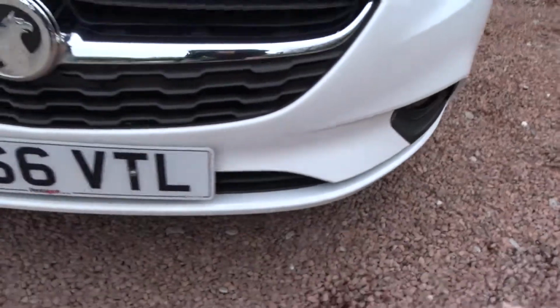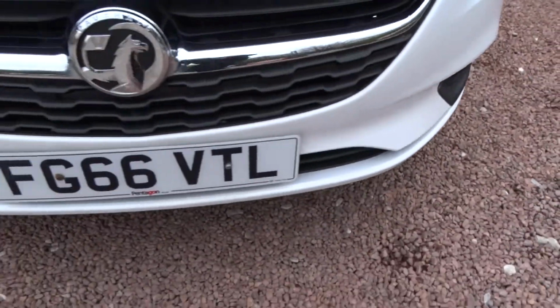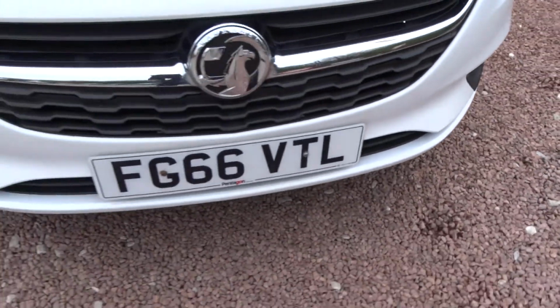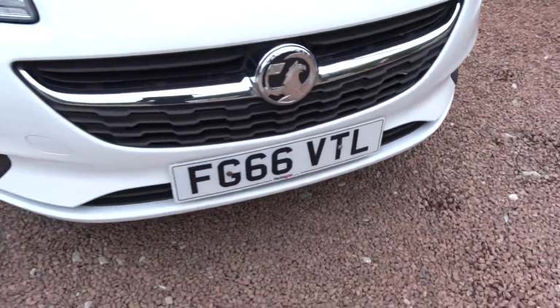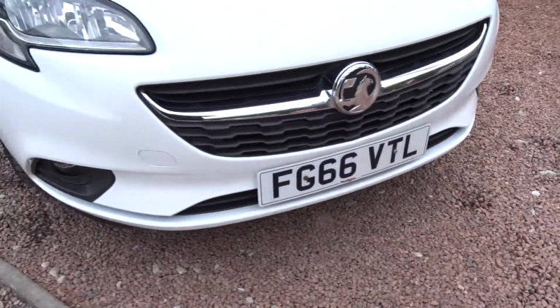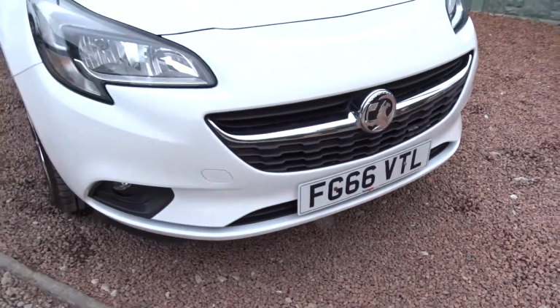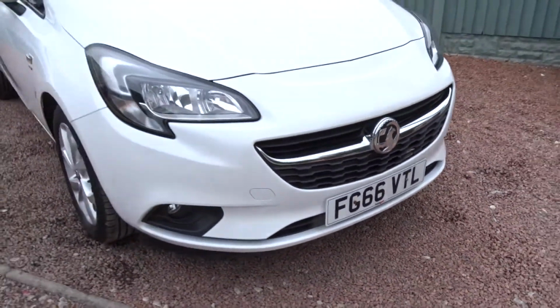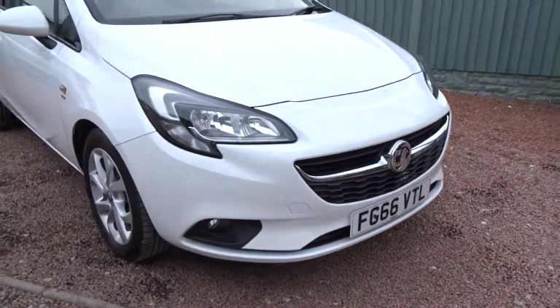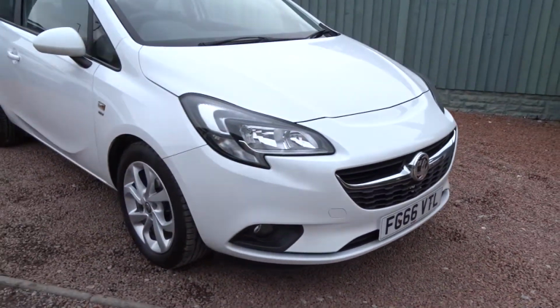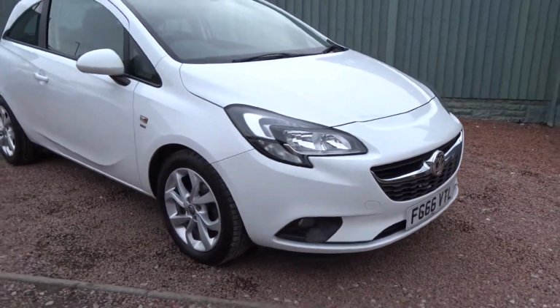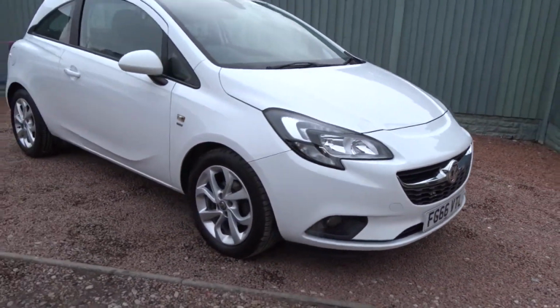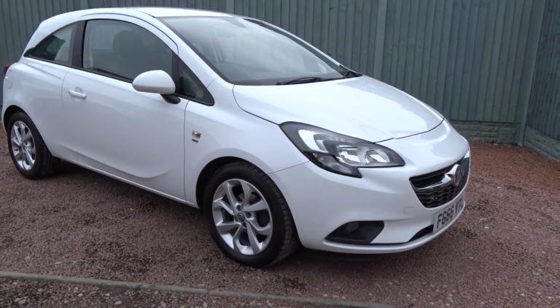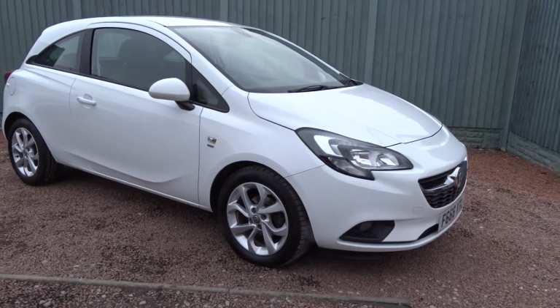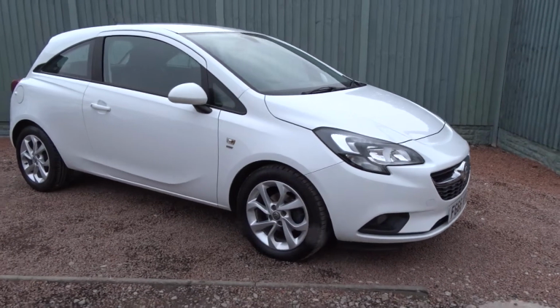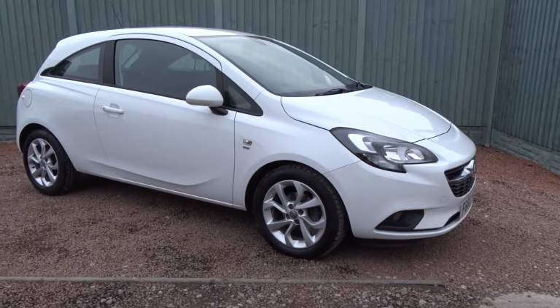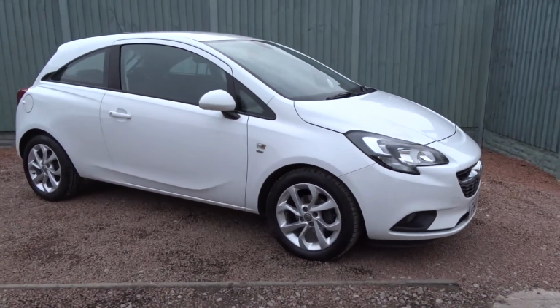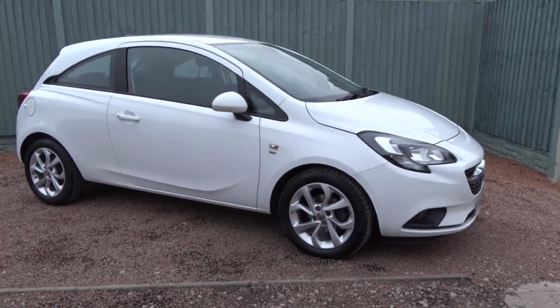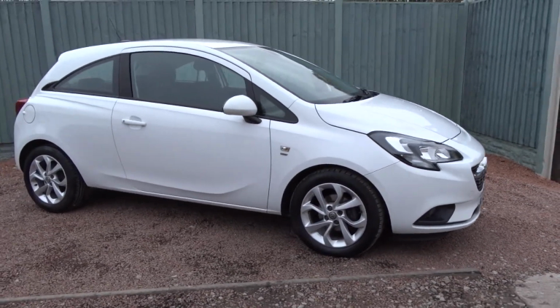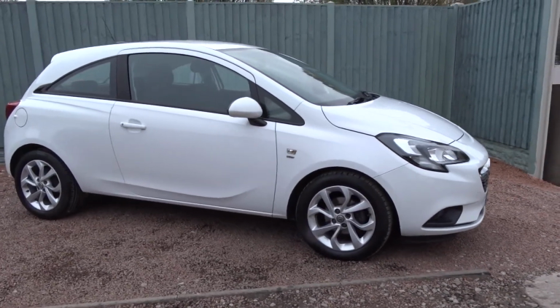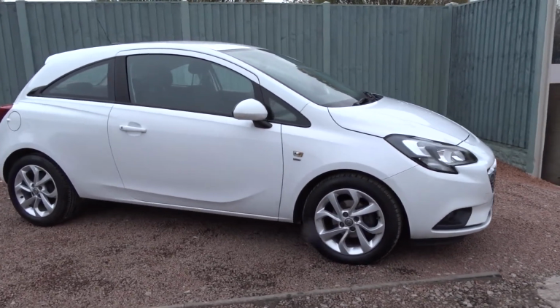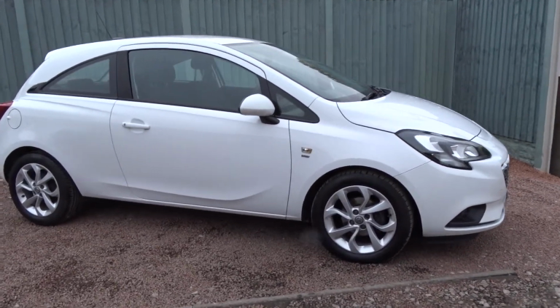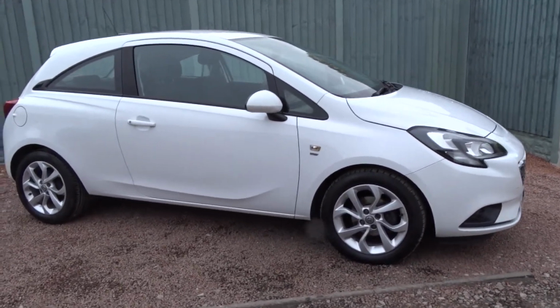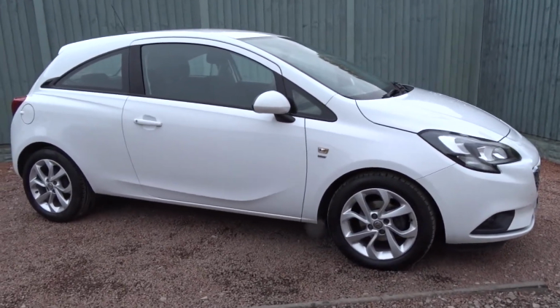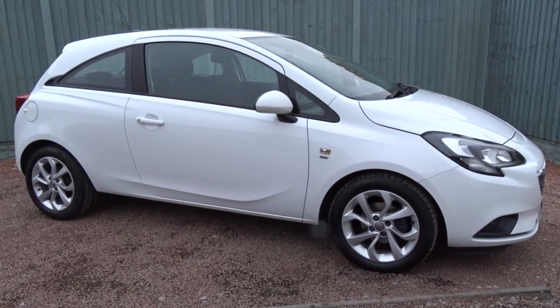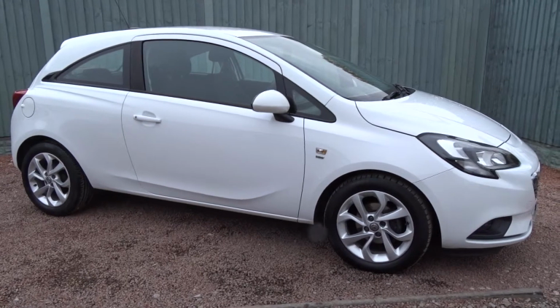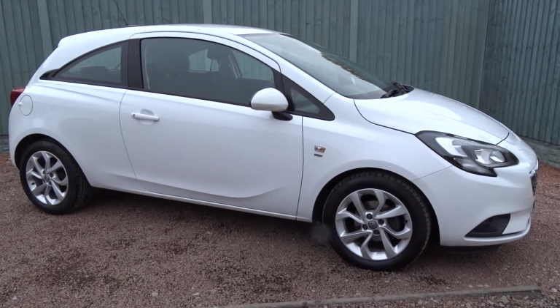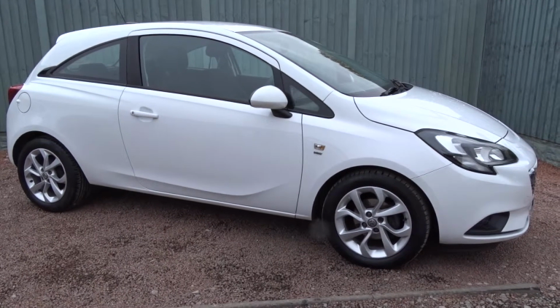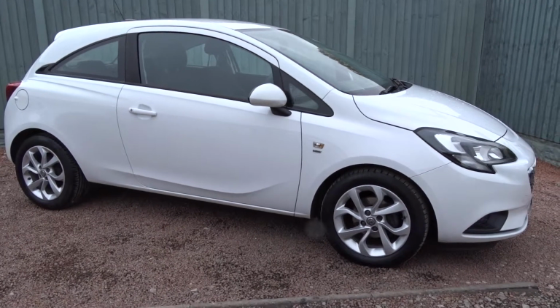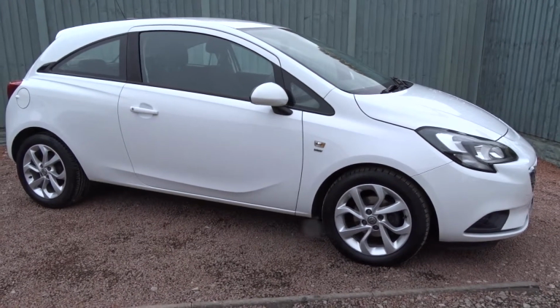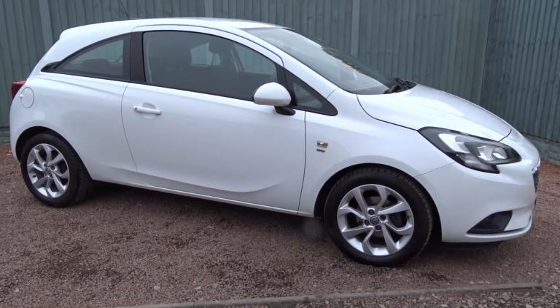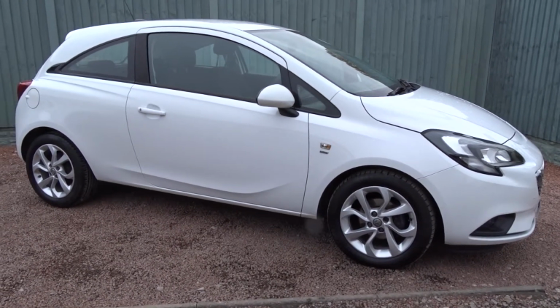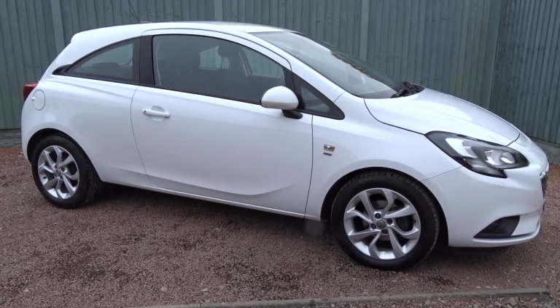It's a lovely car all around, very well looked after by a previous owner. It's available today at Pentagon with the remainder of the manufacturer's warranty. For more information please contact the sales team — we're more than happy to arrange a test drive at your convenience. Thank you for watching. Hopefully see you soon.